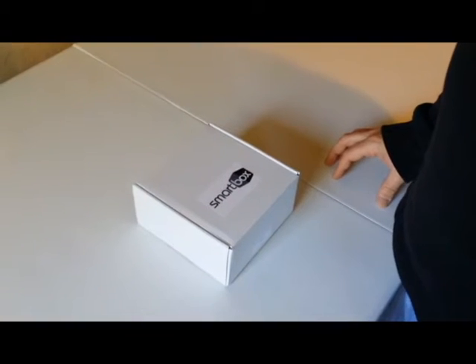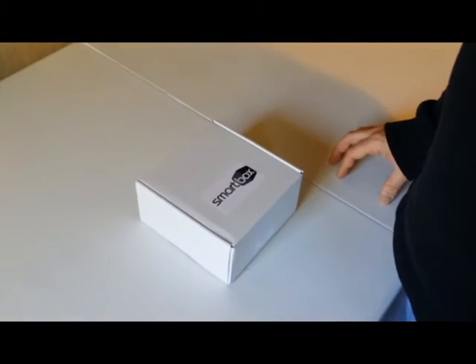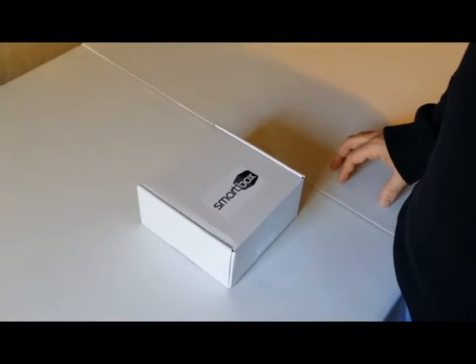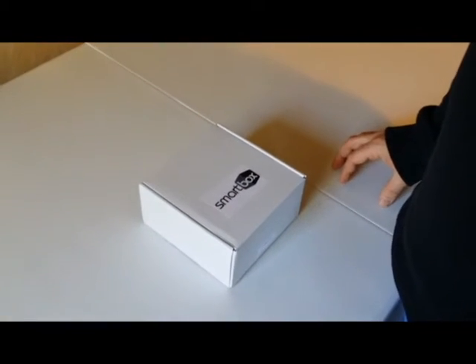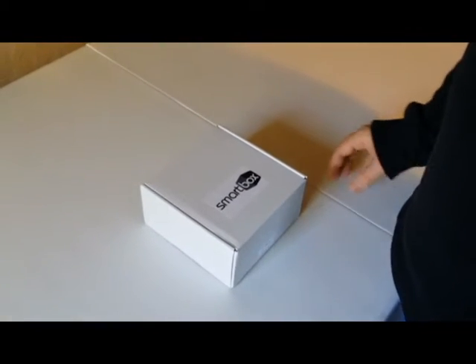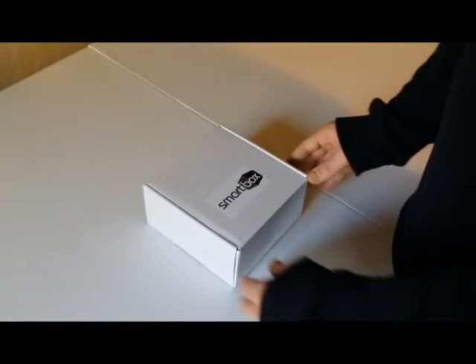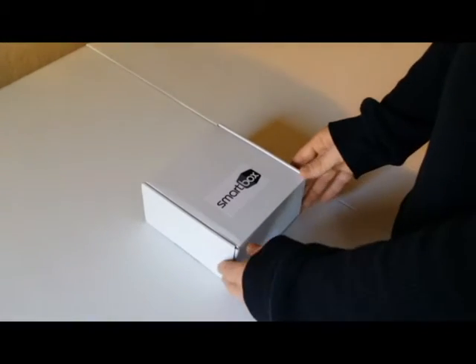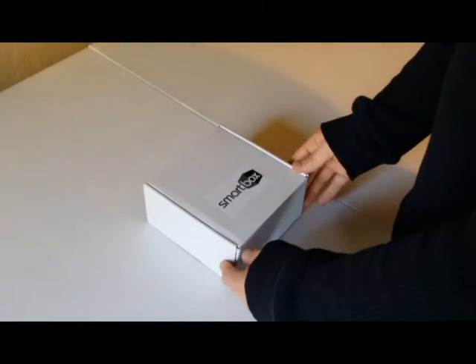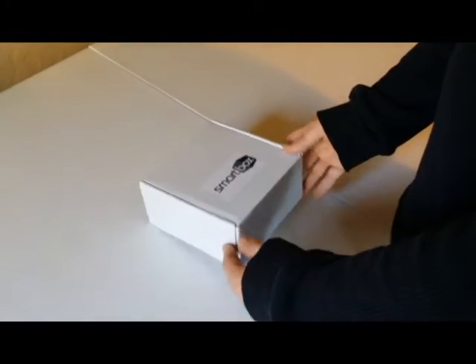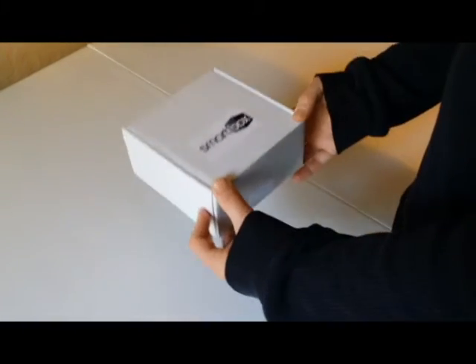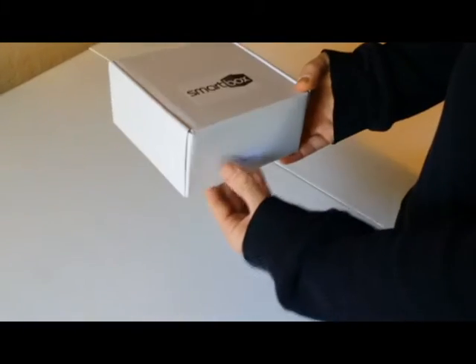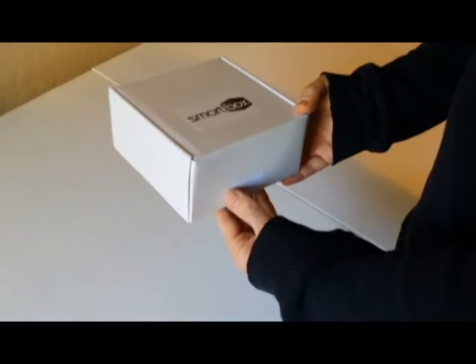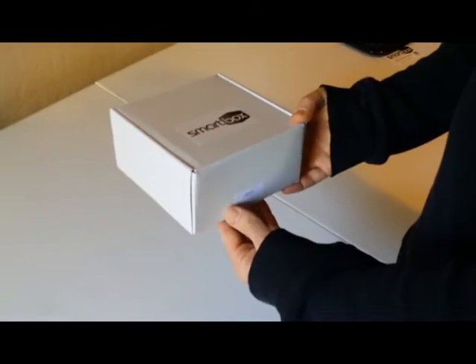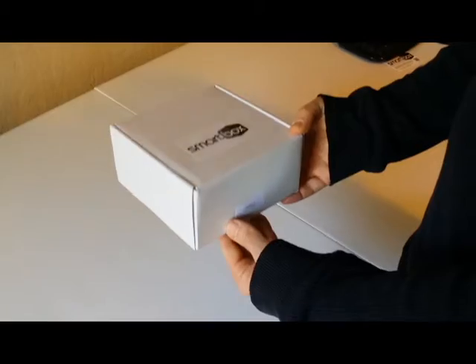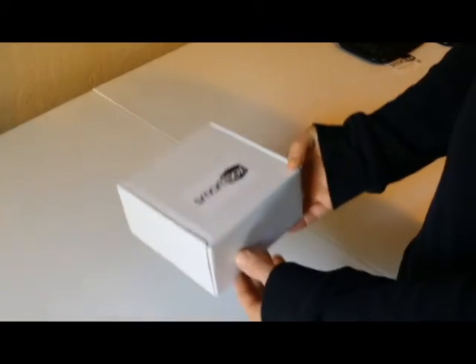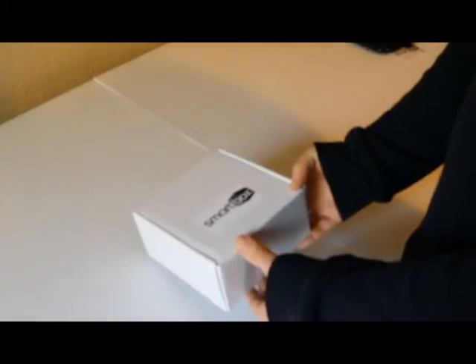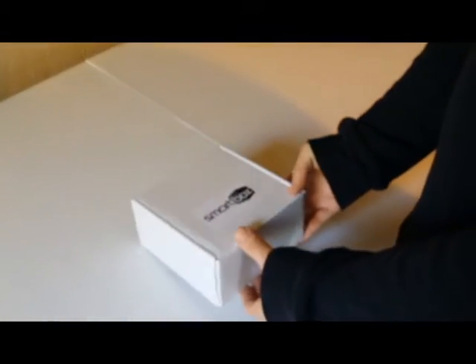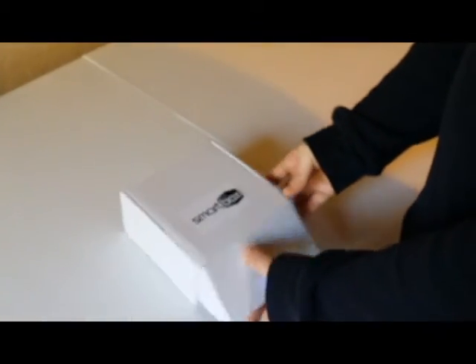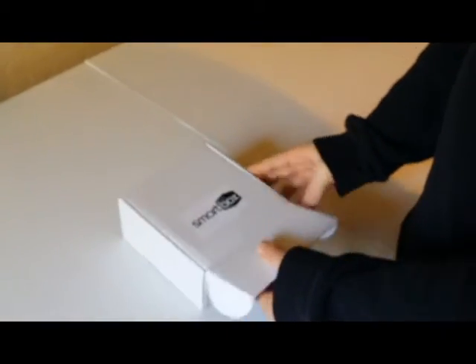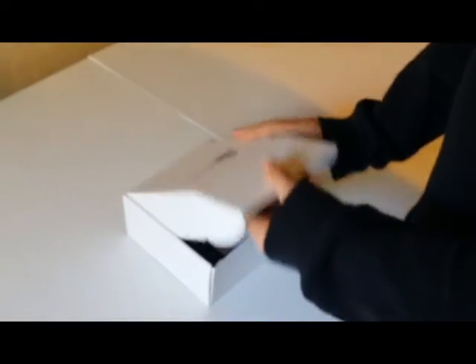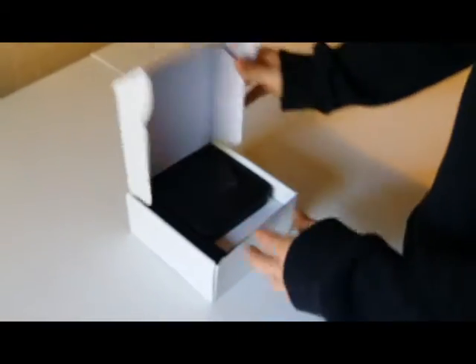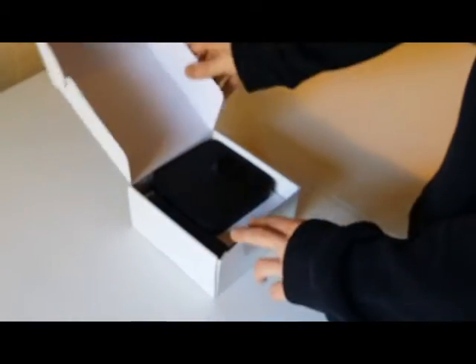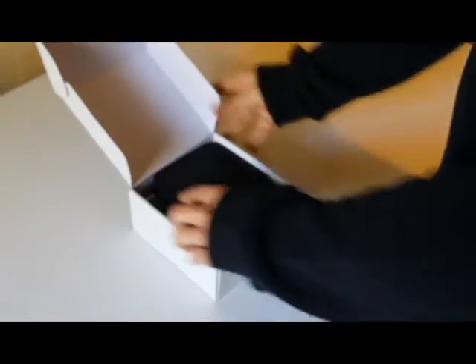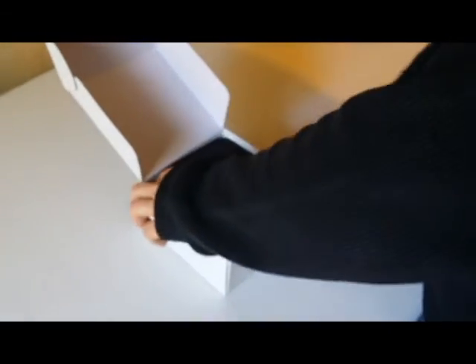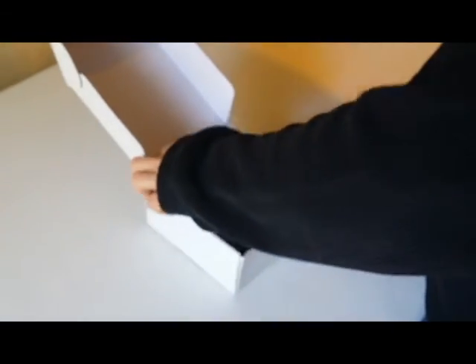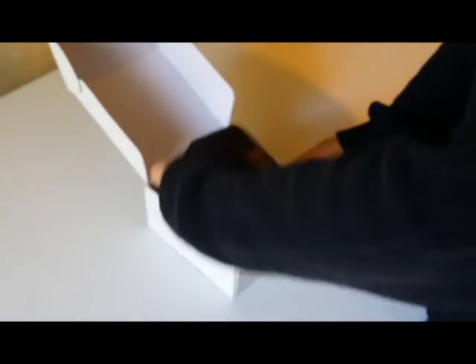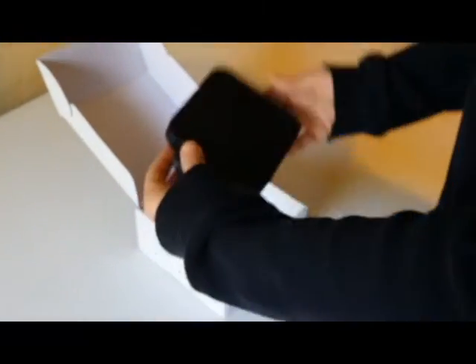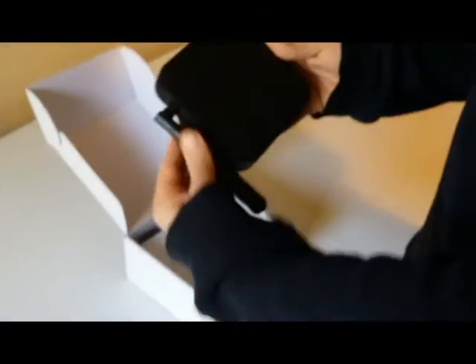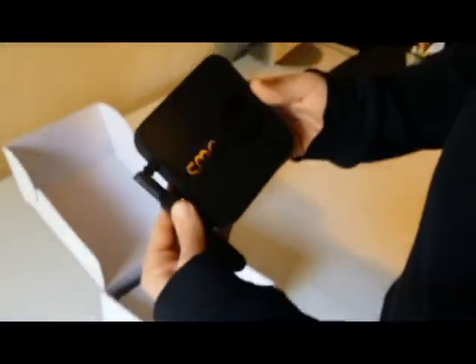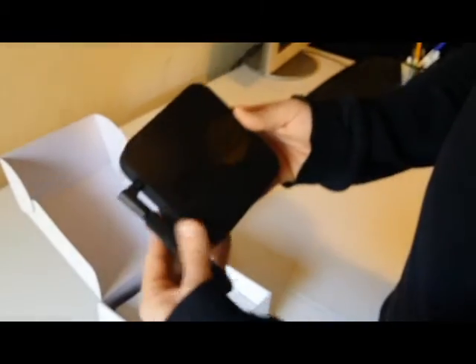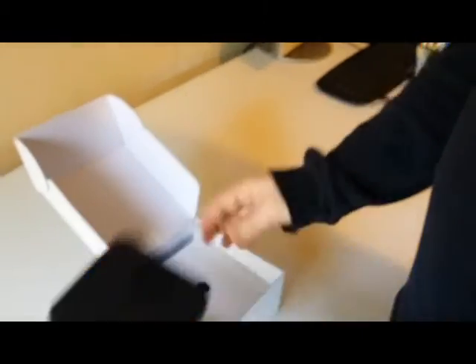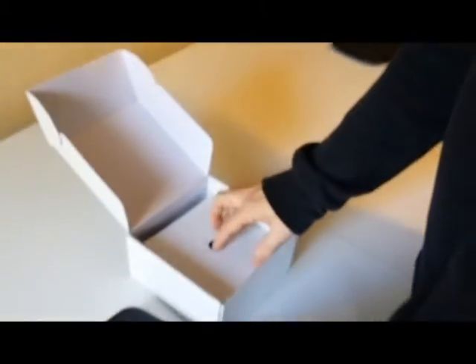This is the smart box setup. You're going to get your box in the mail that looks like this. You're going to simply open it up, take out the unit — the smart box unit.